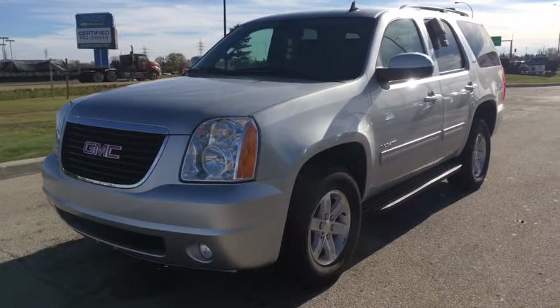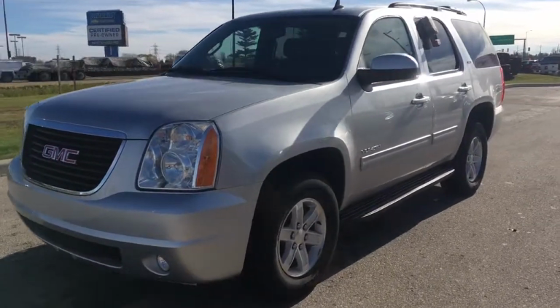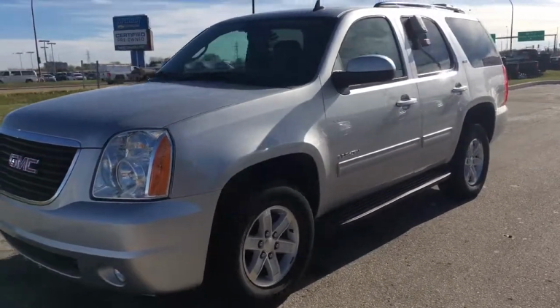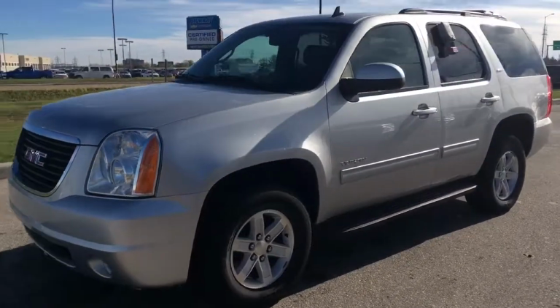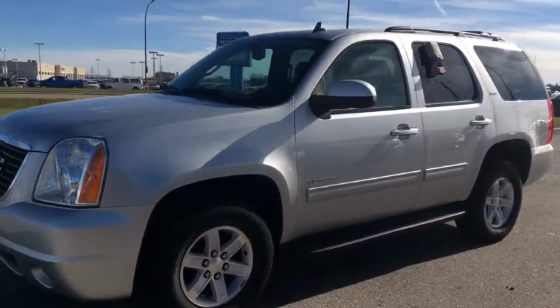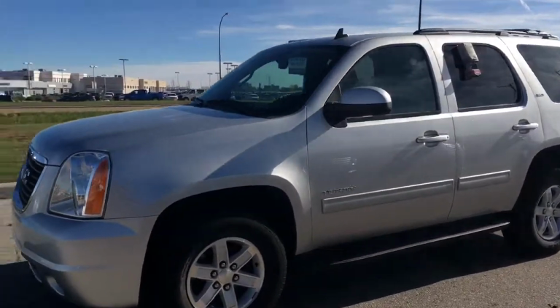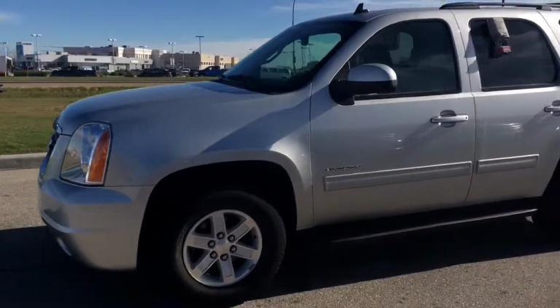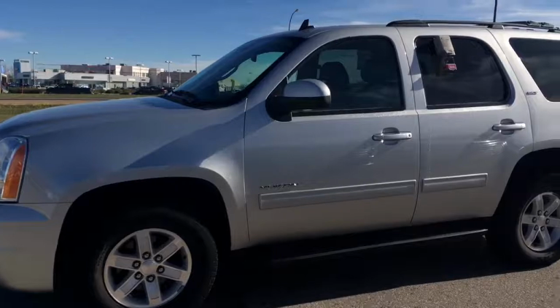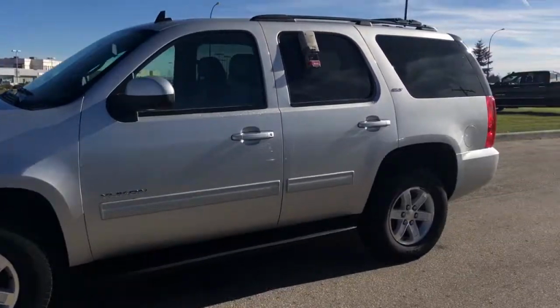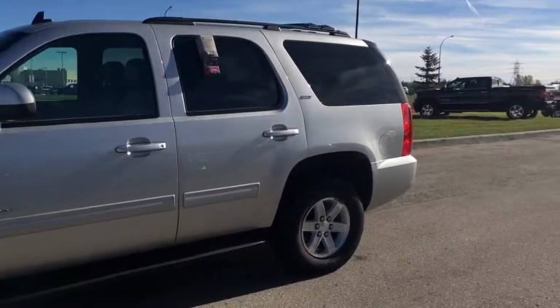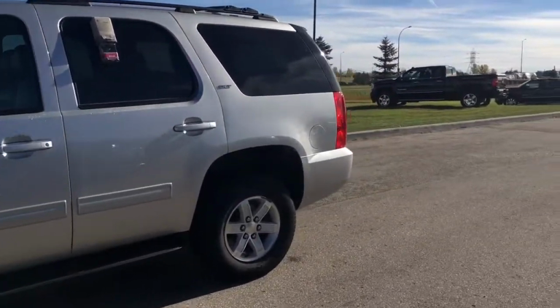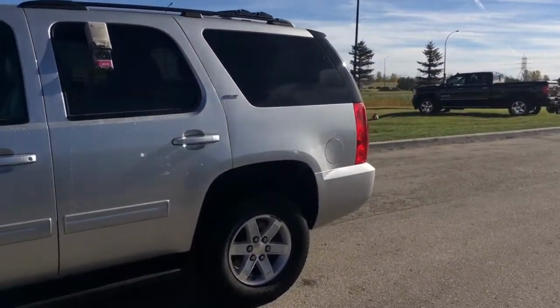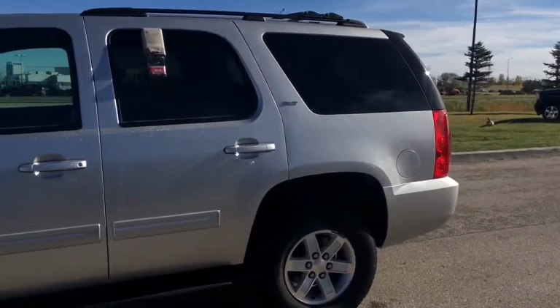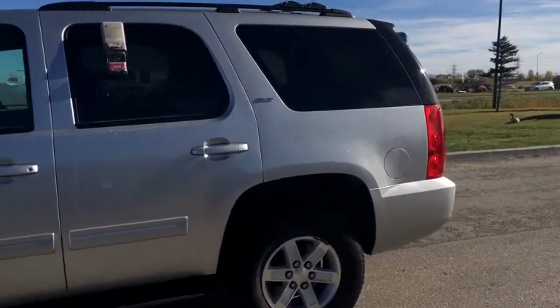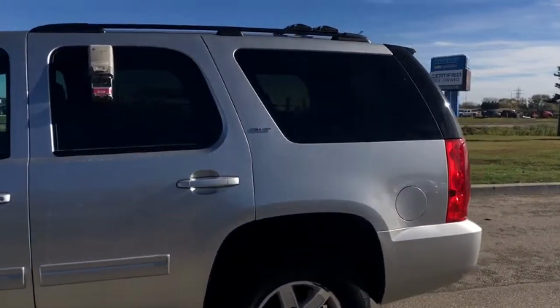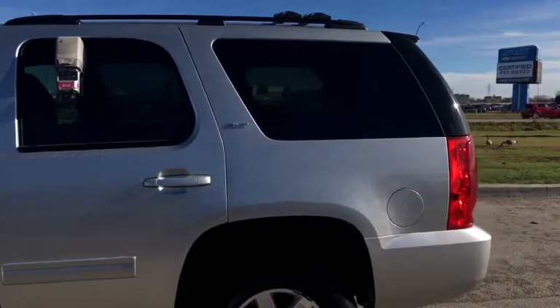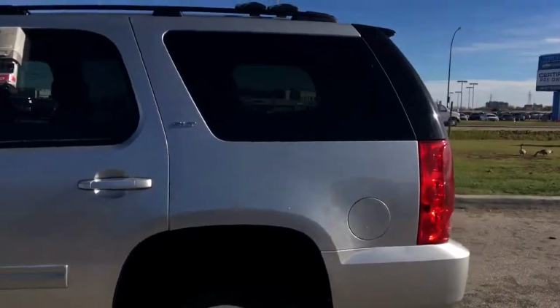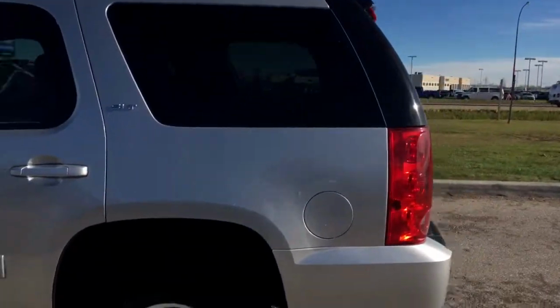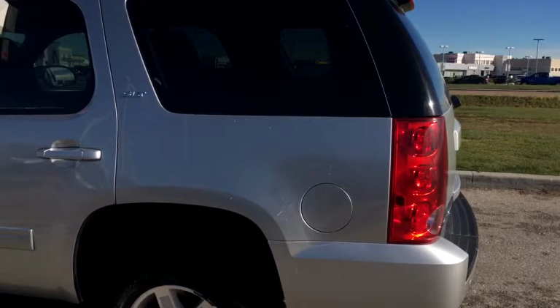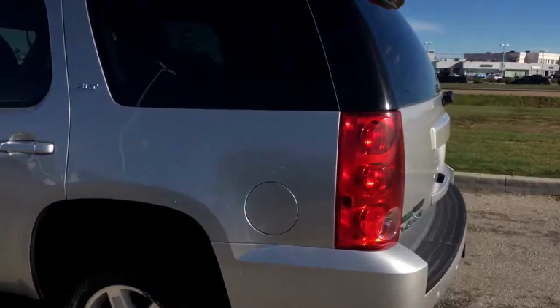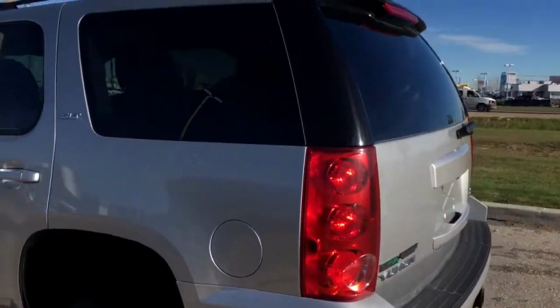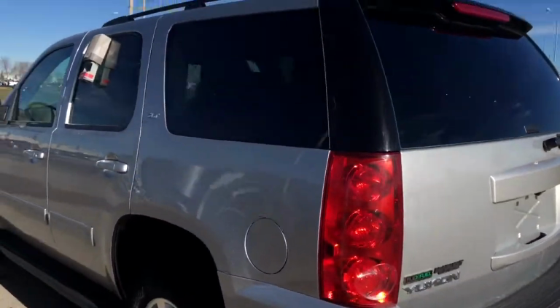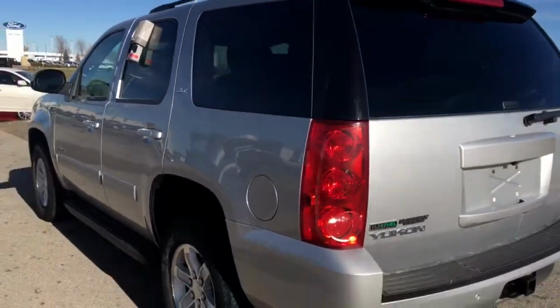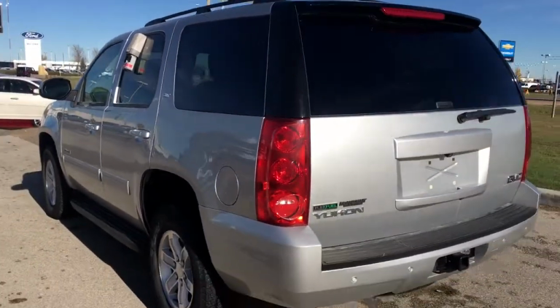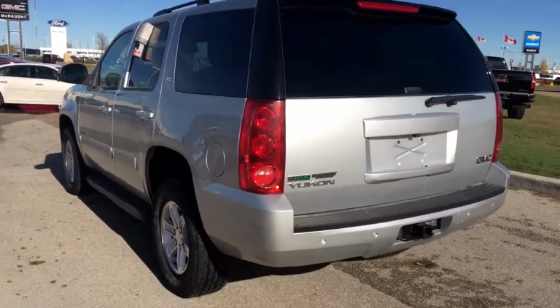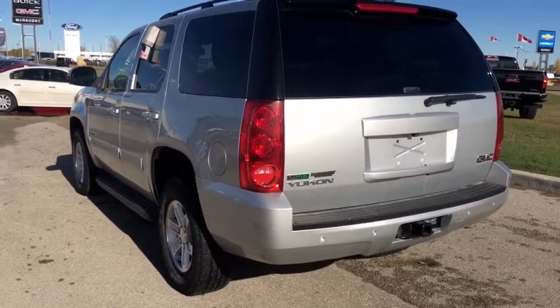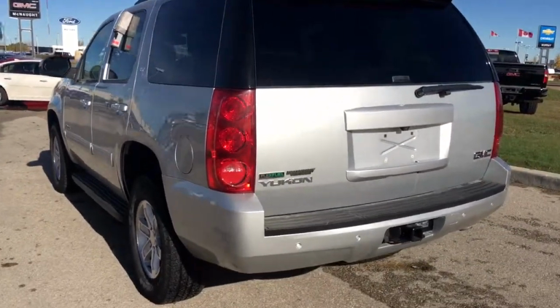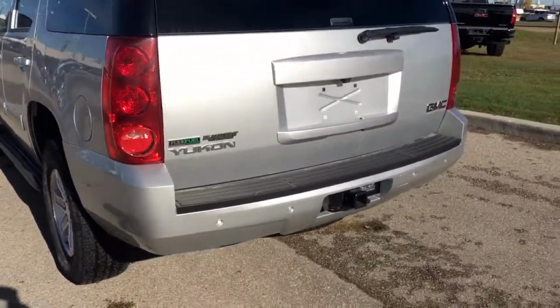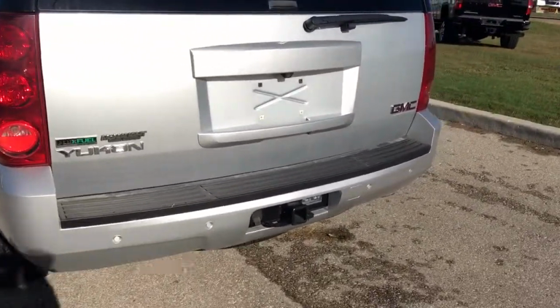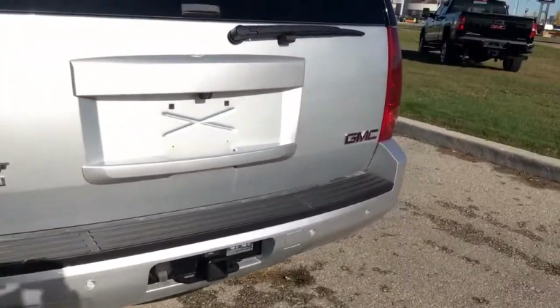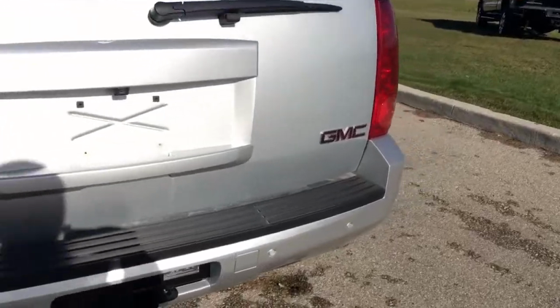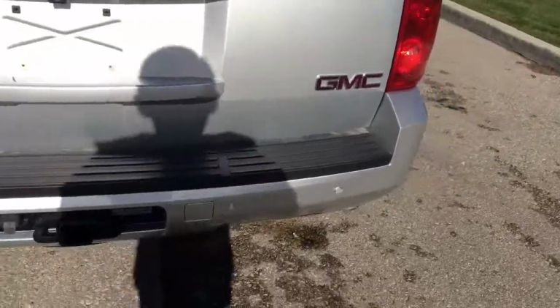This is Brendan from McNaught here to show you our 2012 GMC Yukon. This is the SLT trim. It does have the leather seating, backup camera as well, heated seats, backup sensors and front vehicle sensors as well.